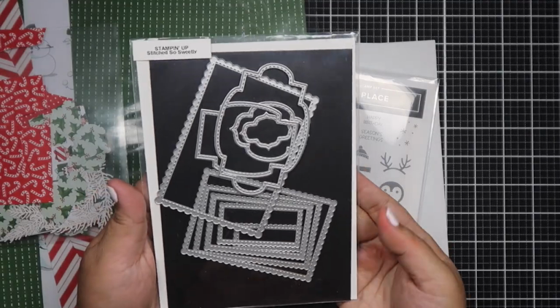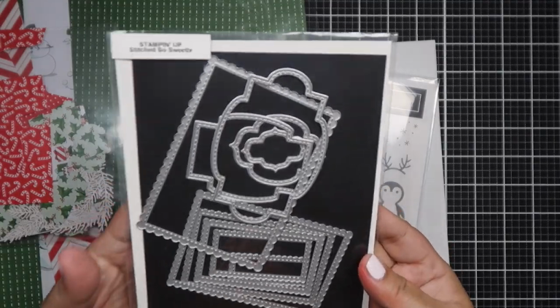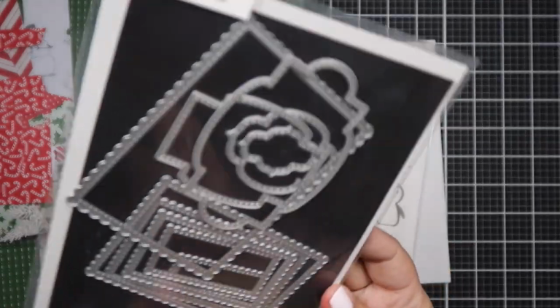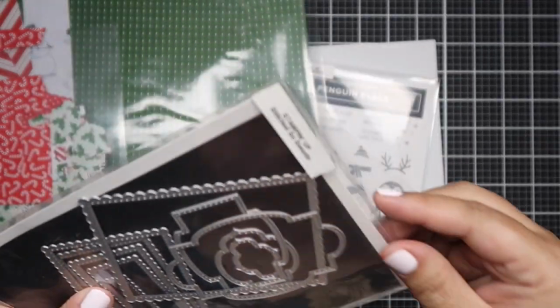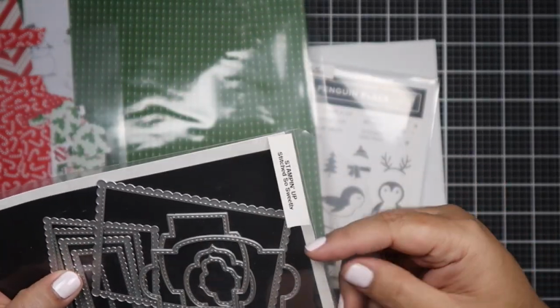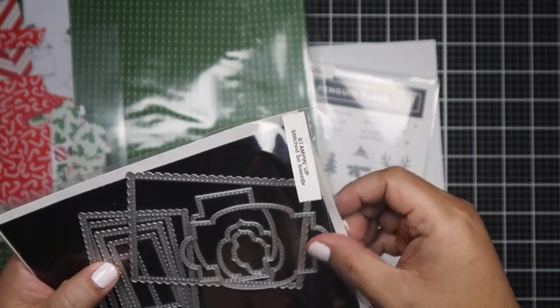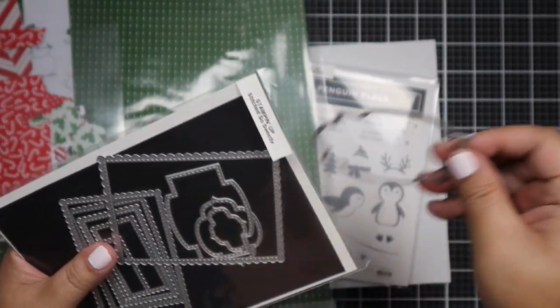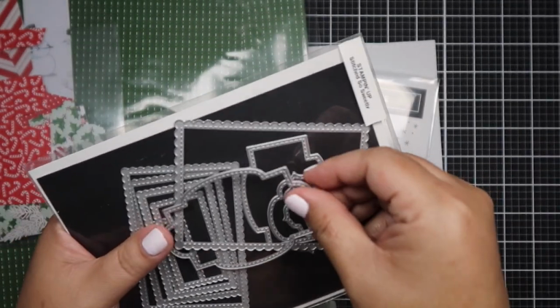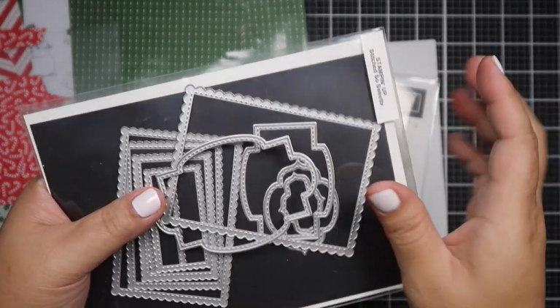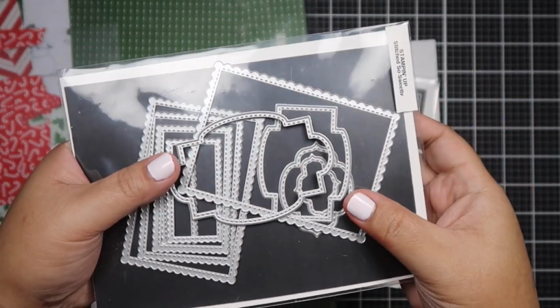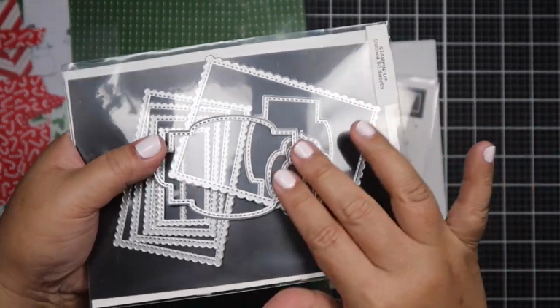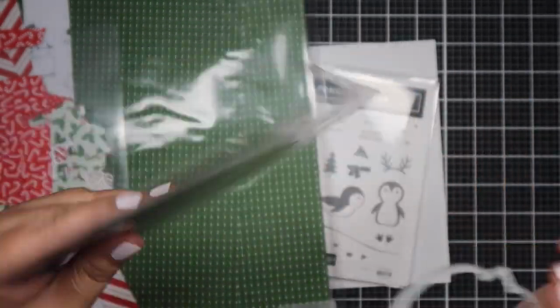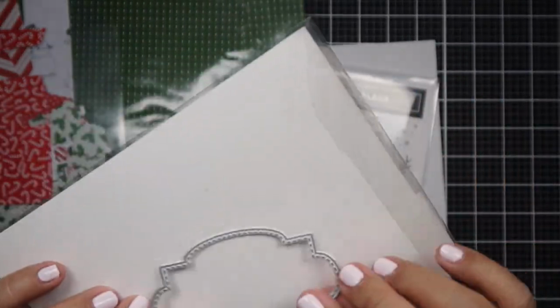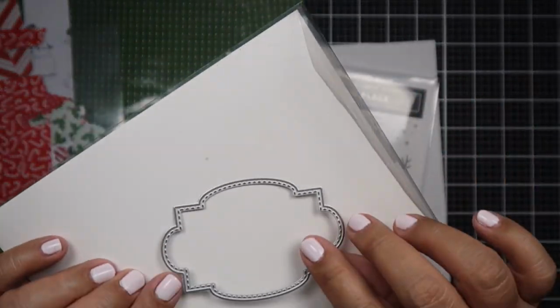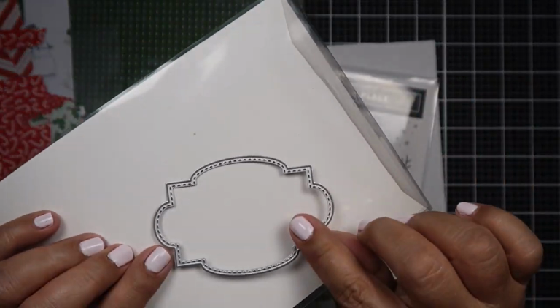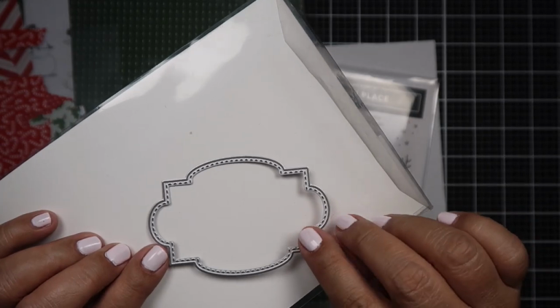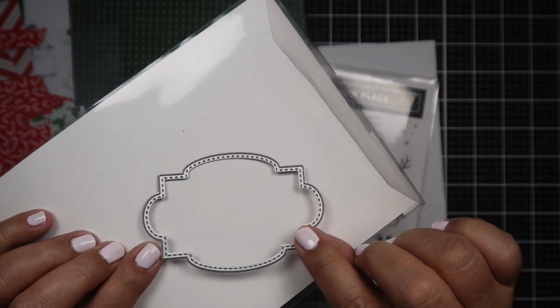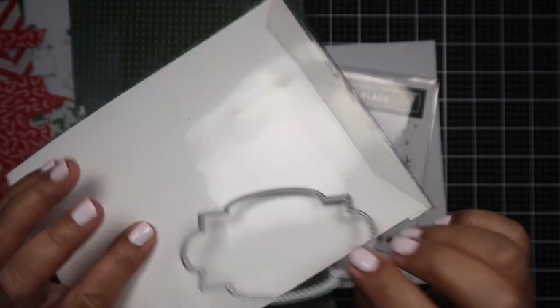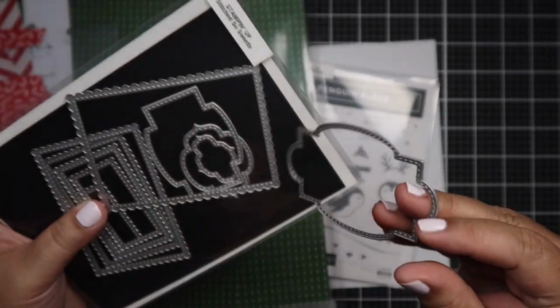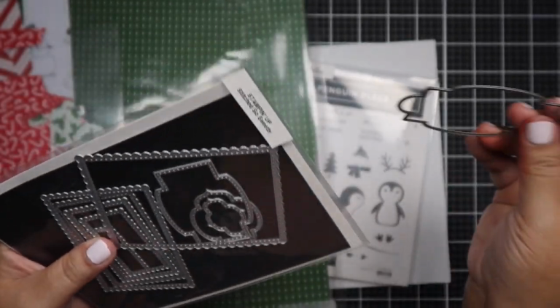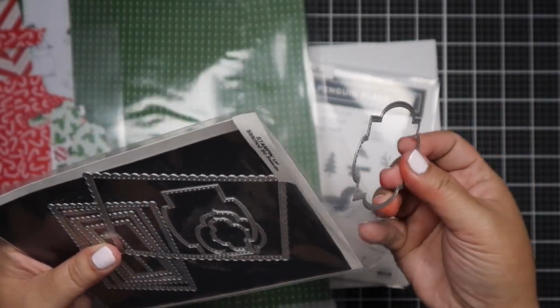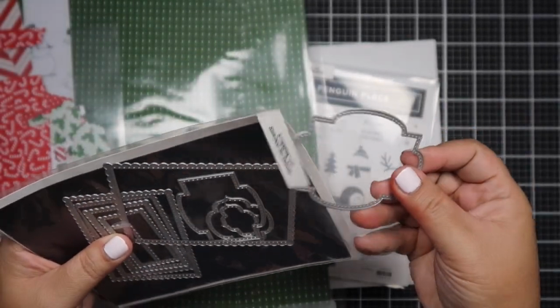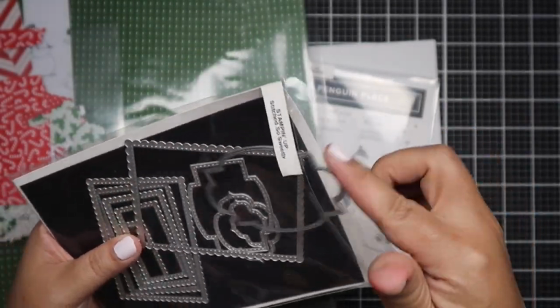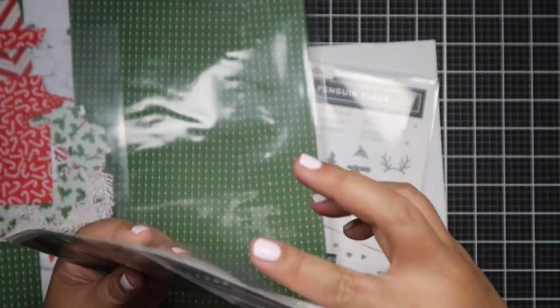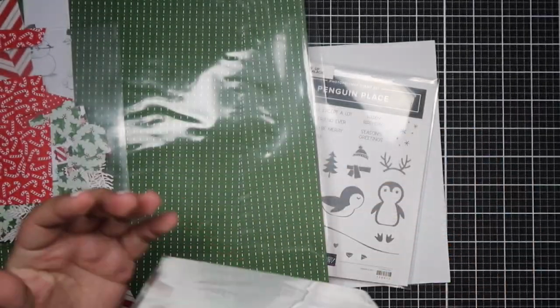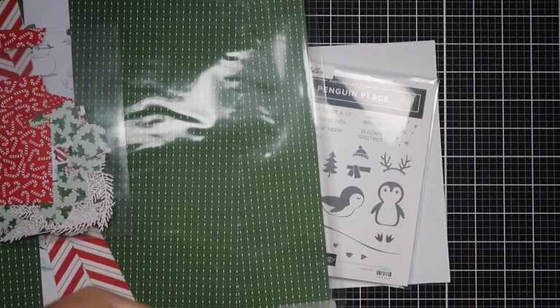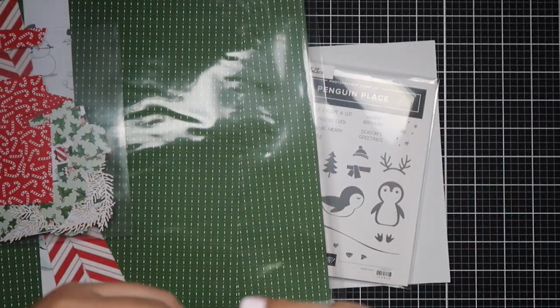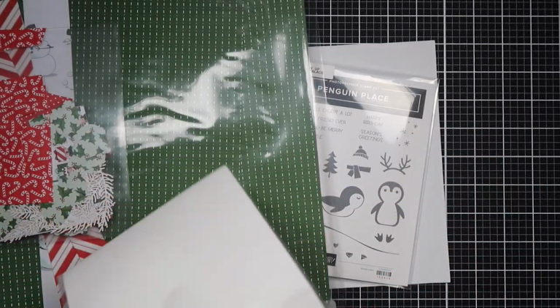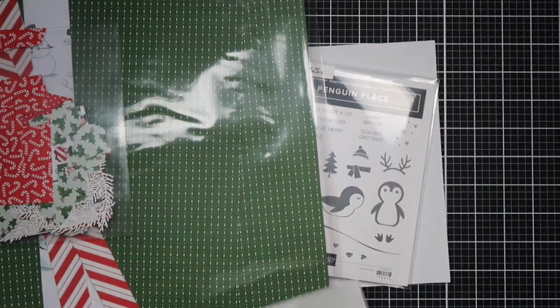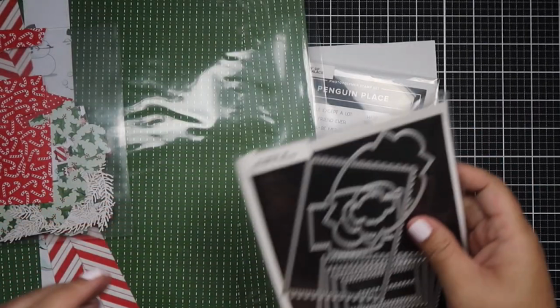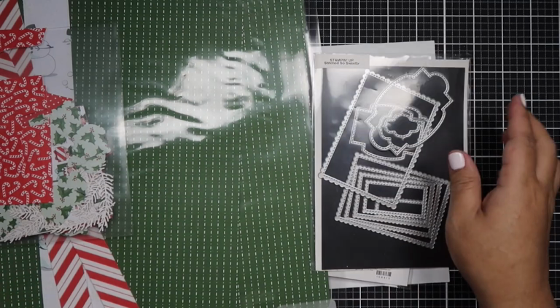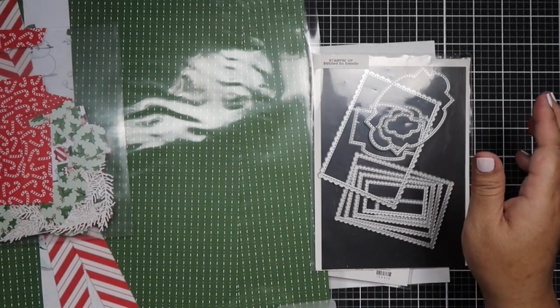I also brought in a Santa's Workshop DSP by Stampin' Up! as well, and a die set from Stampin' Up! which is called Stitched So Sweetly.